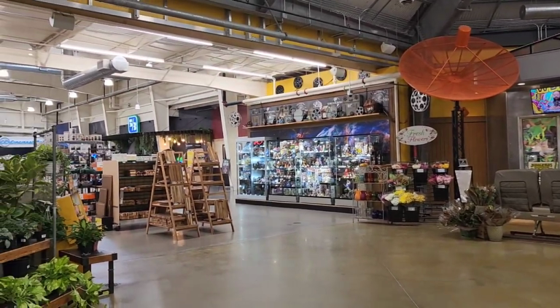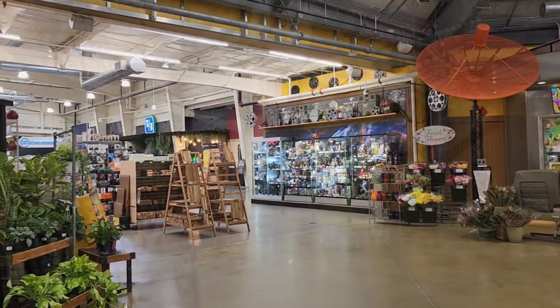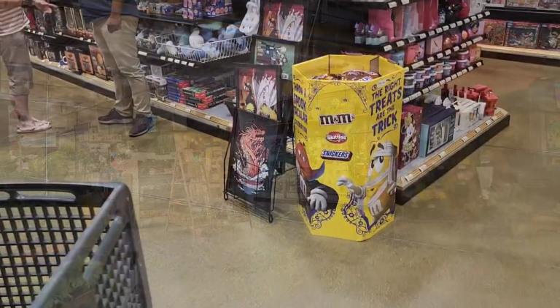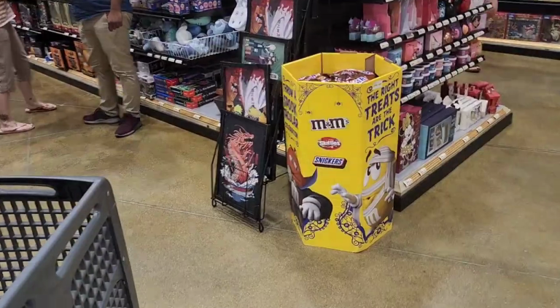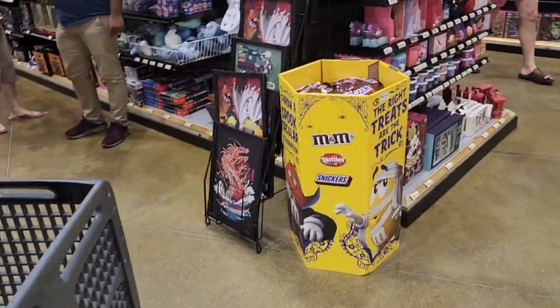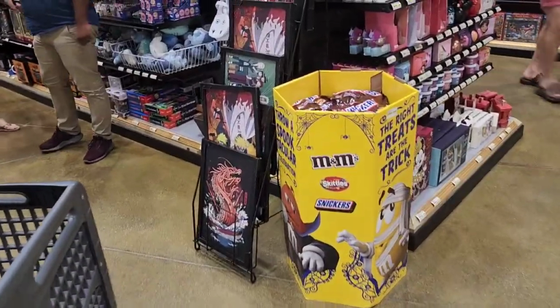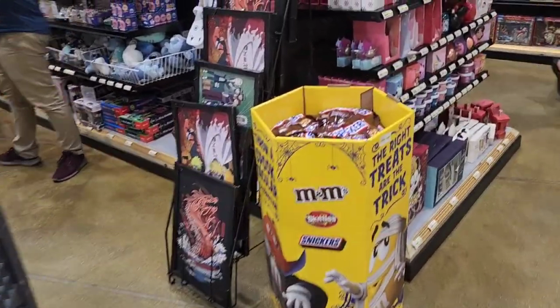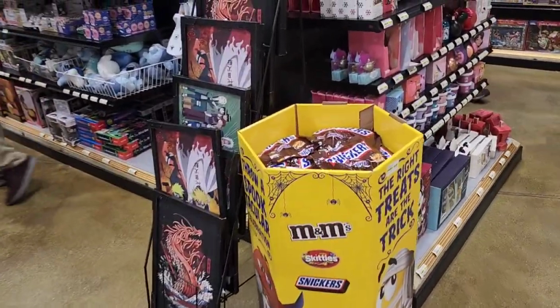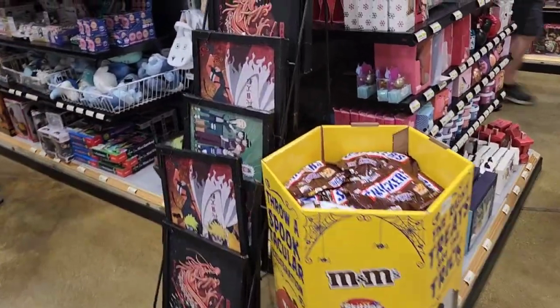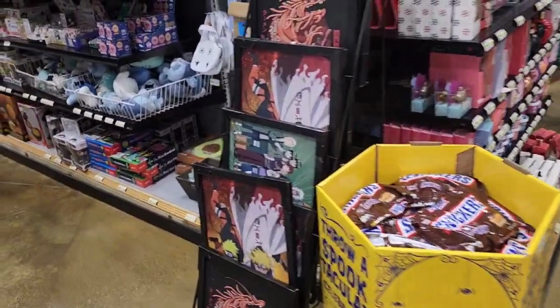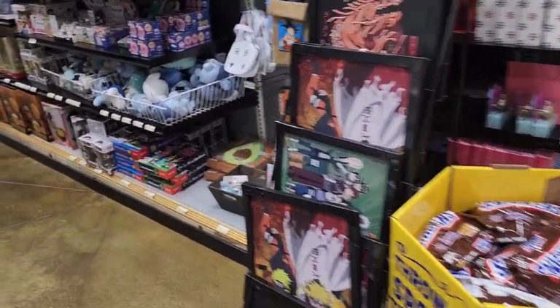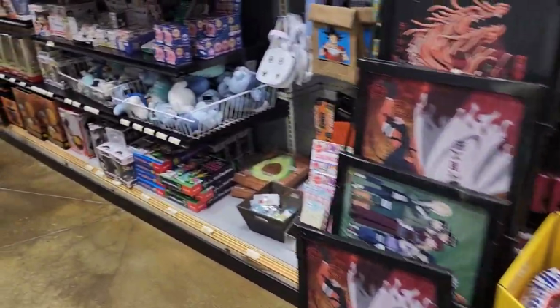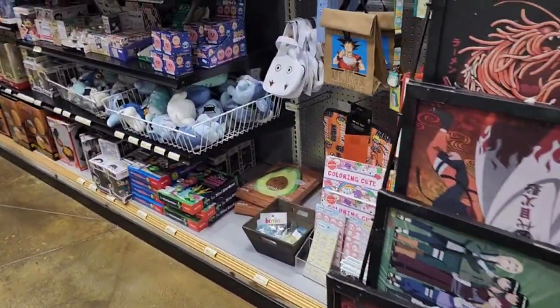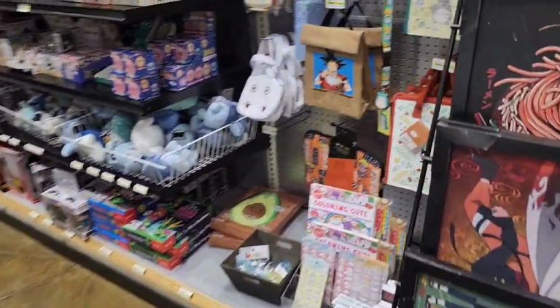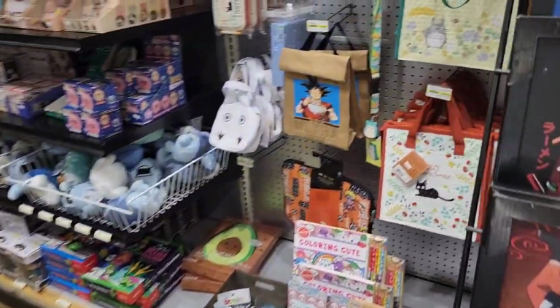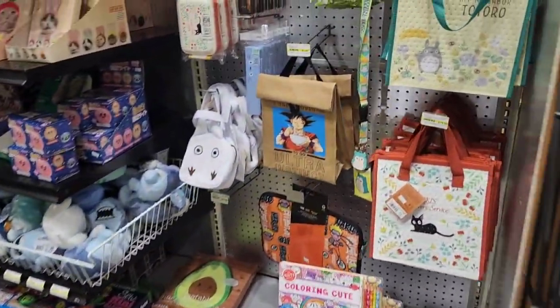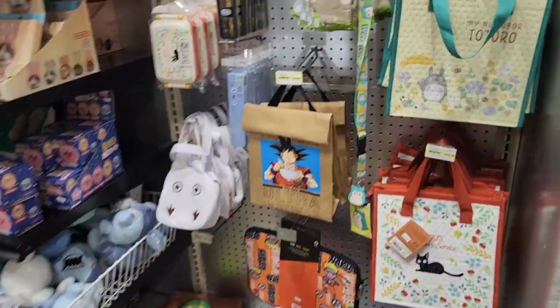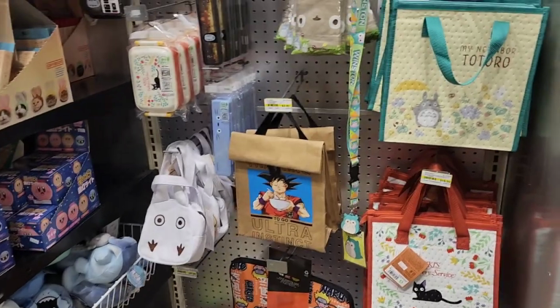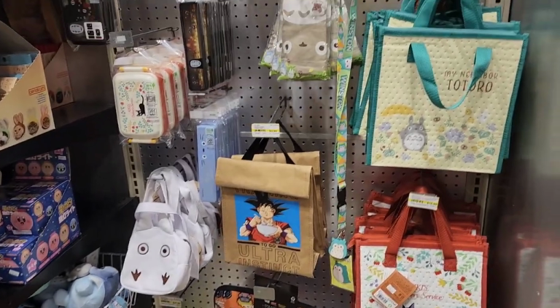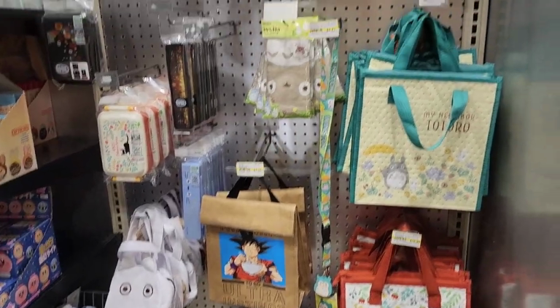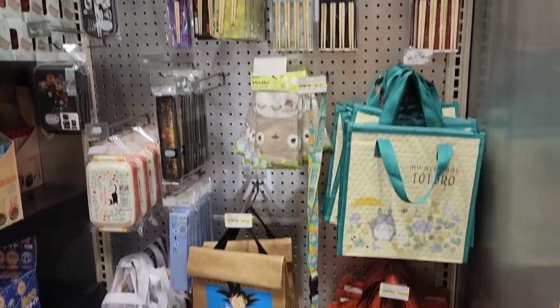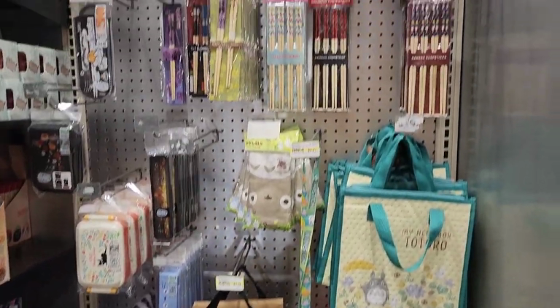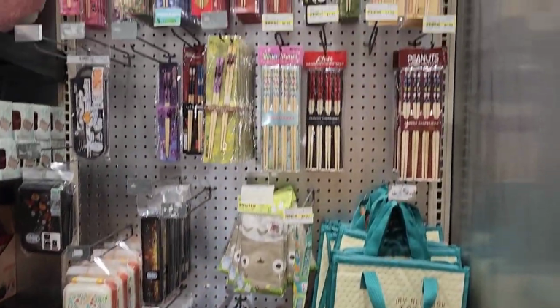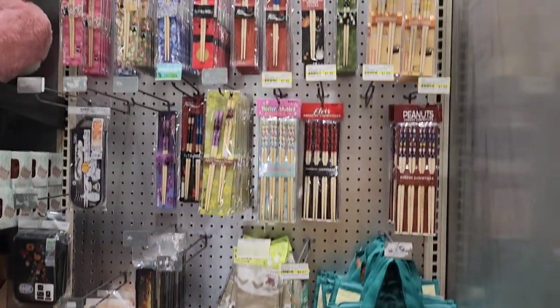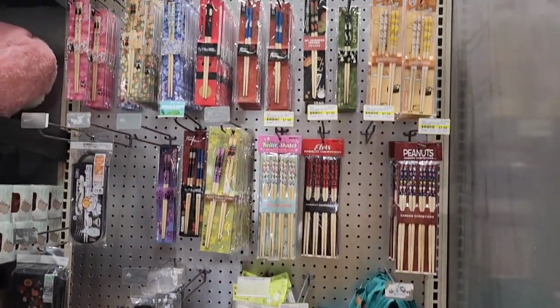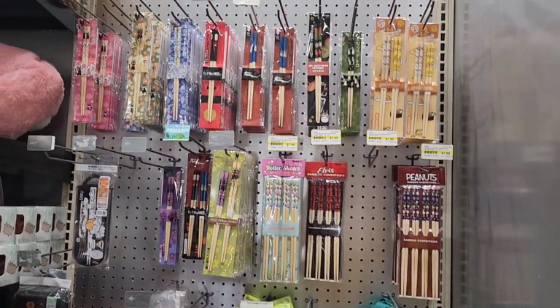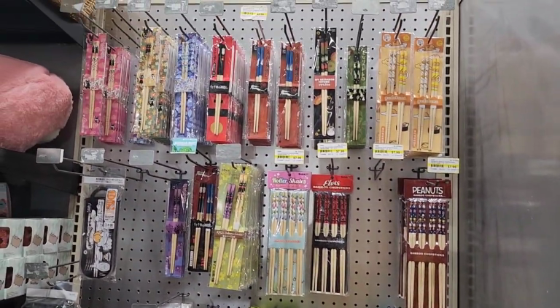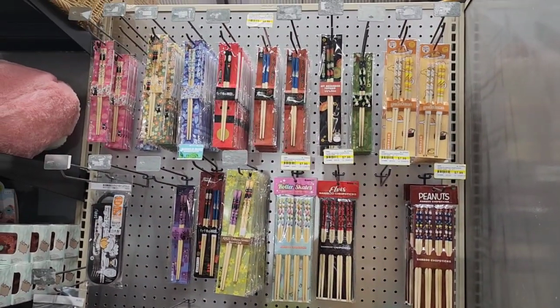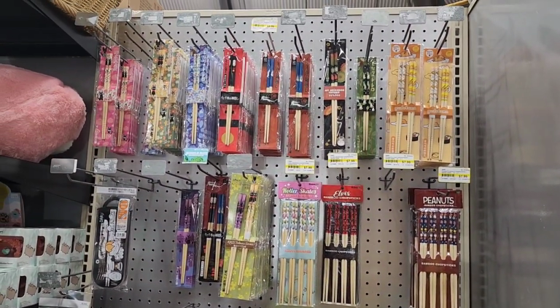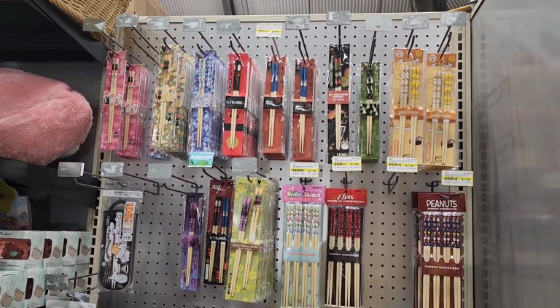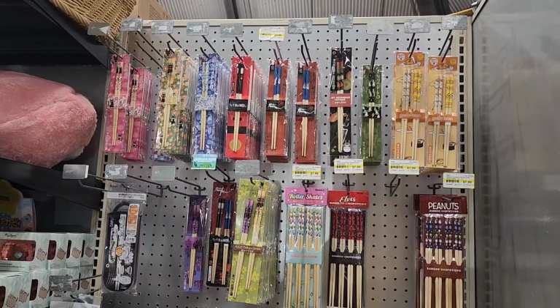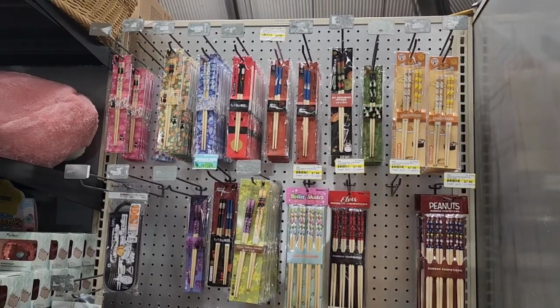It is really warm. This is like a department store. Oh, they have anime stuff in there. Look at all the chopsticks. I bought it because I can't use it.